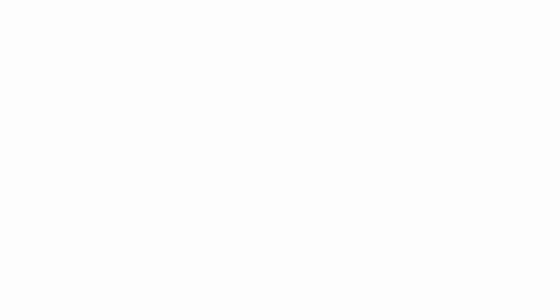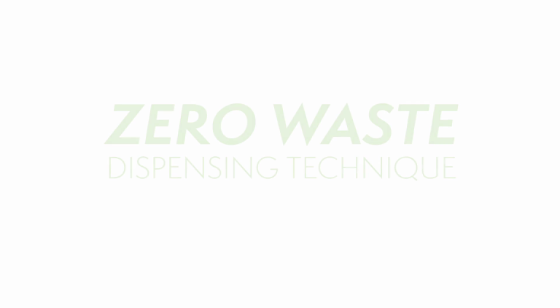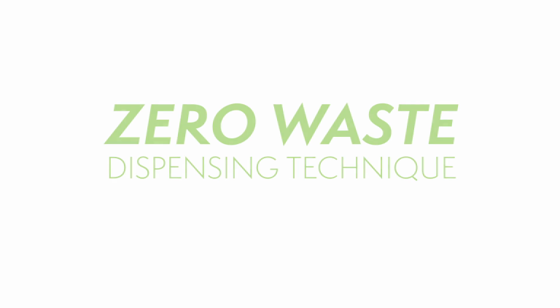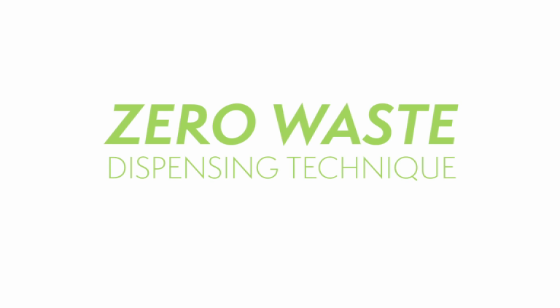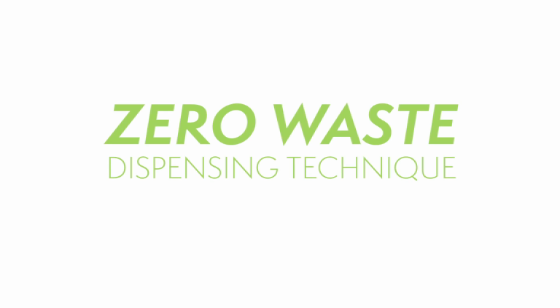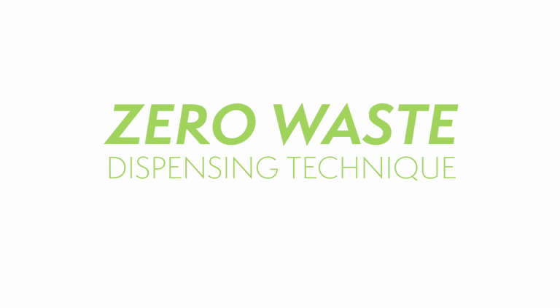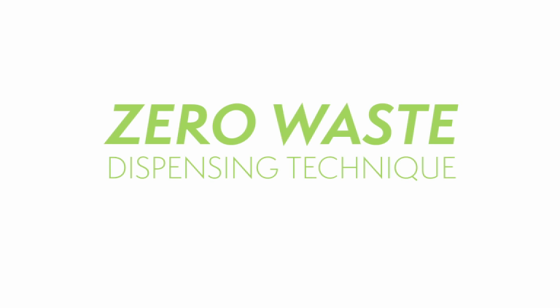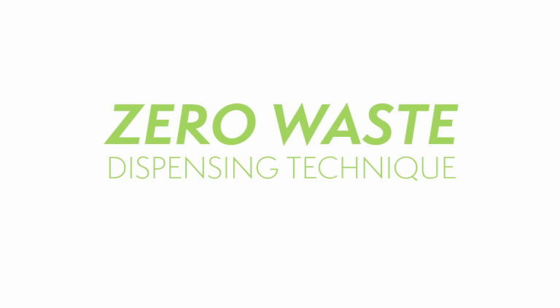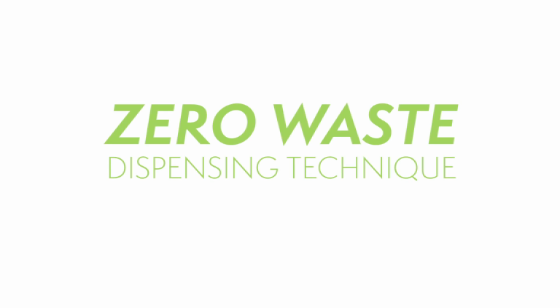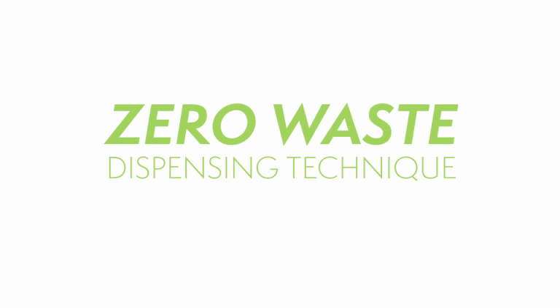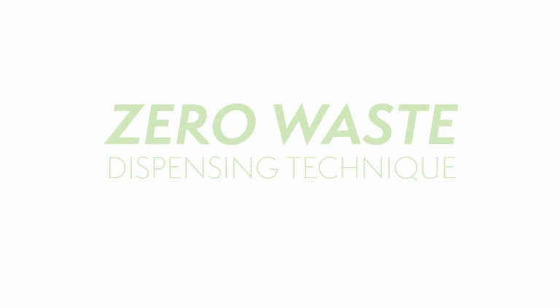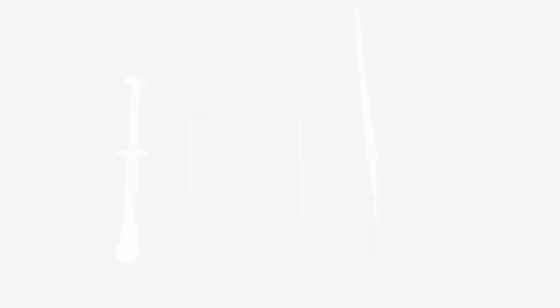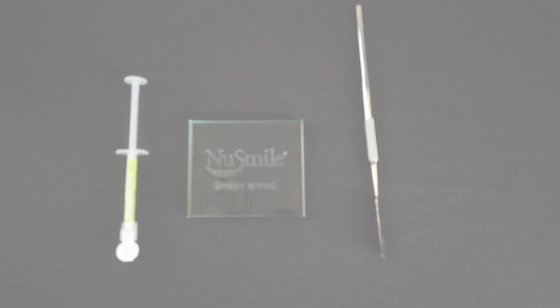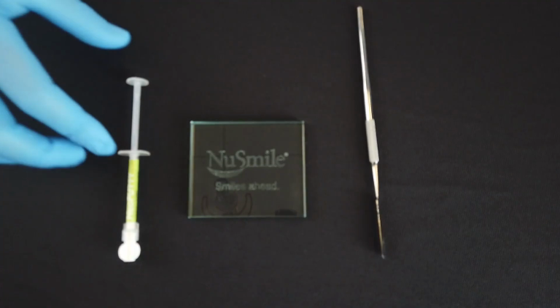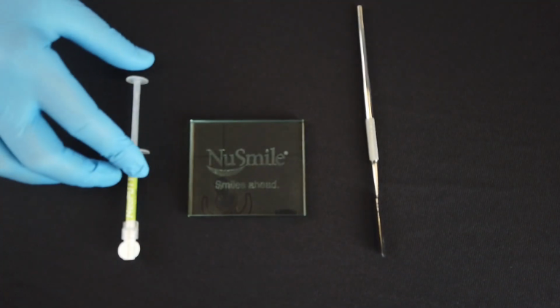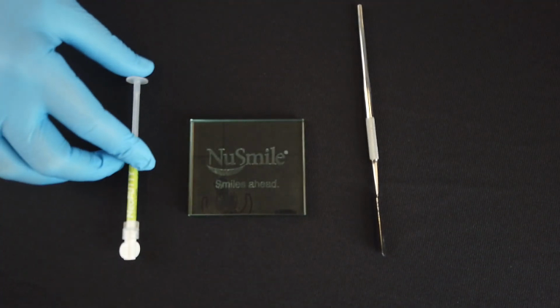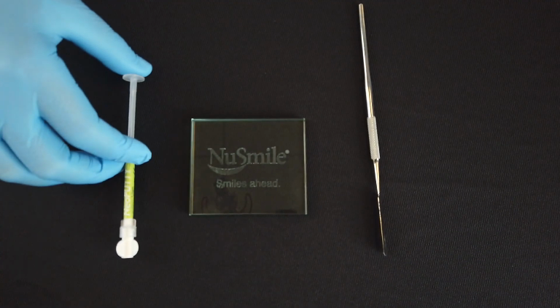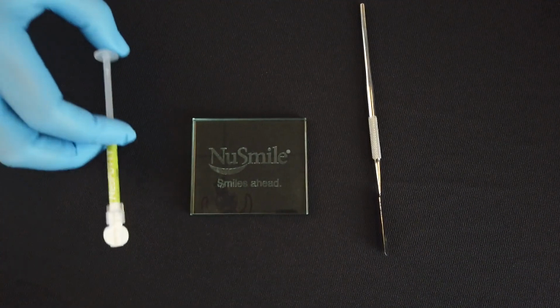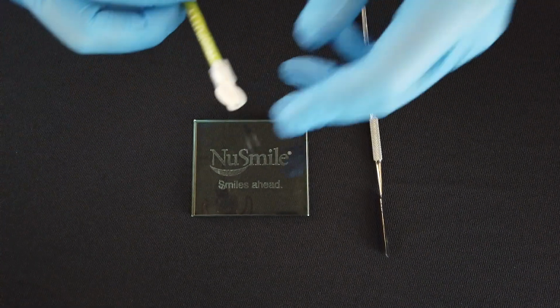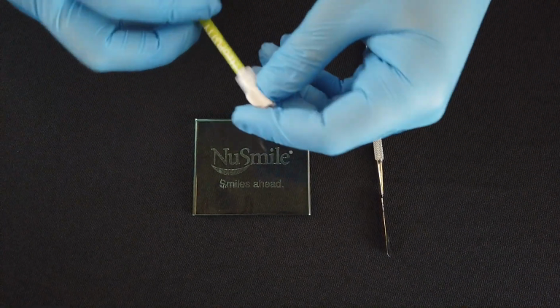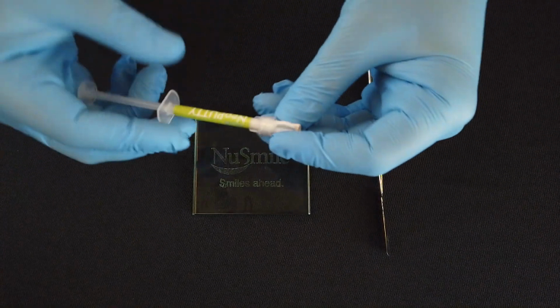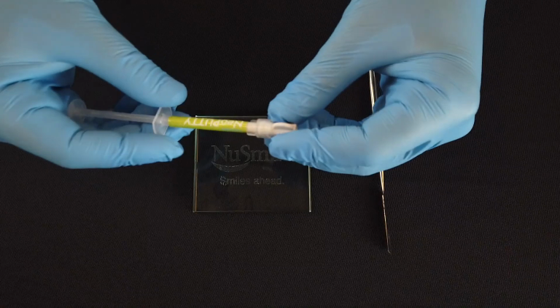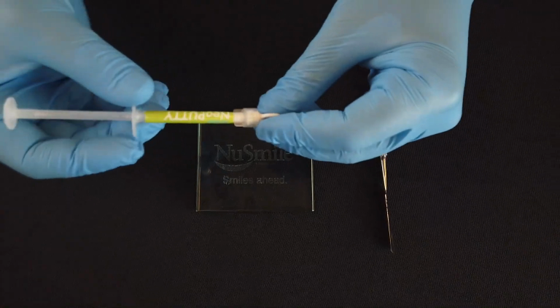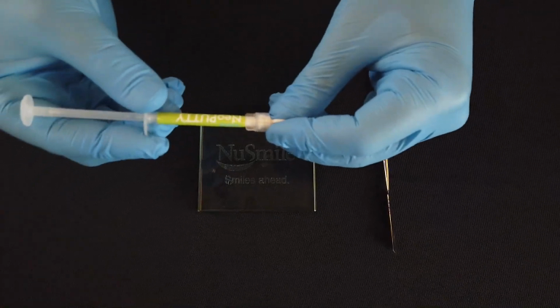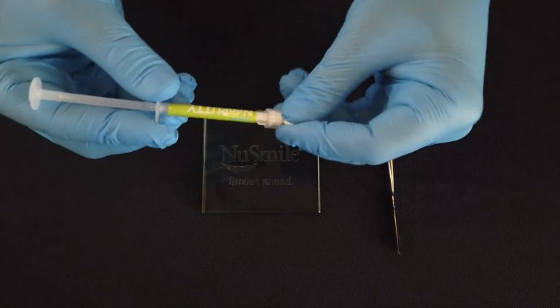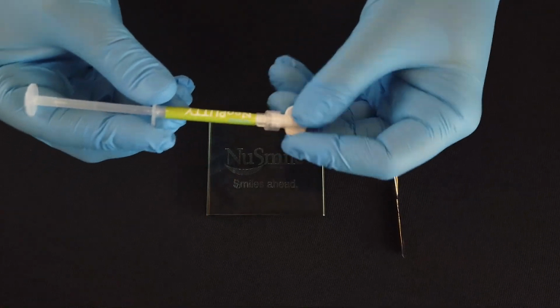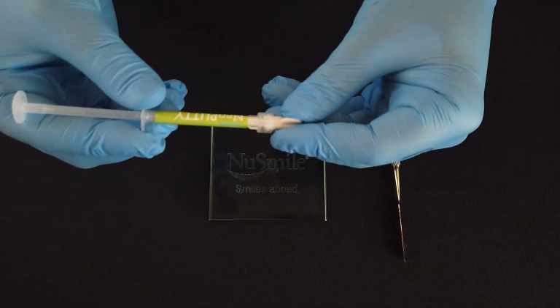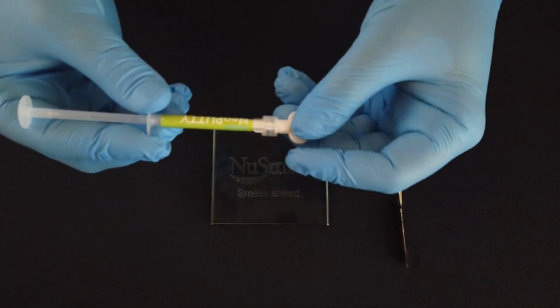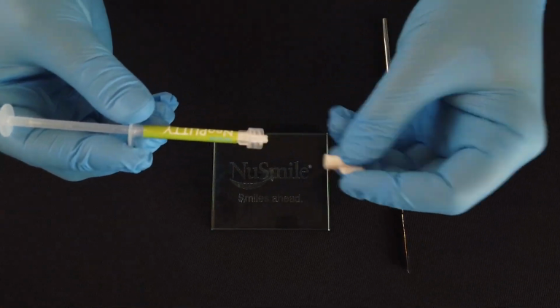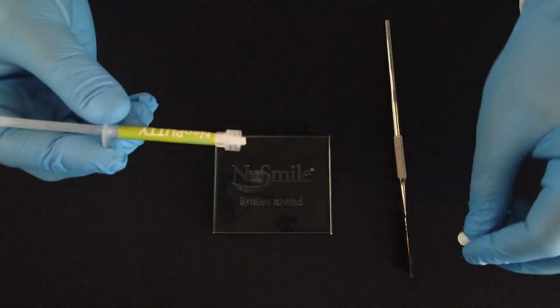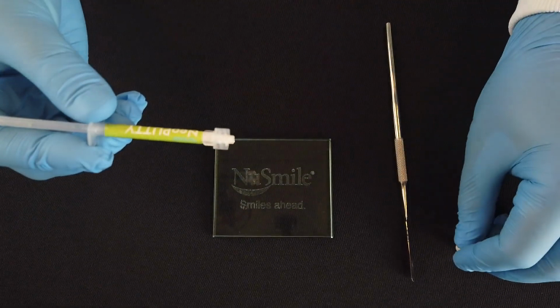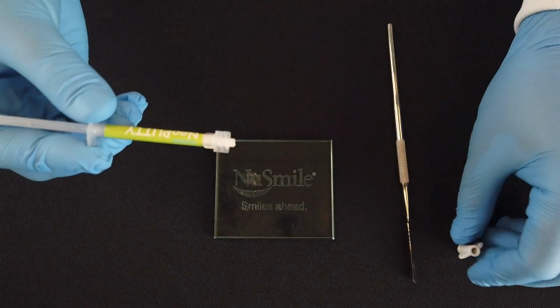Our zero waste dispensing technique ensures perfect dose size. After removing the Neo putty from the packaging, unscrew the top and follow these instructions.